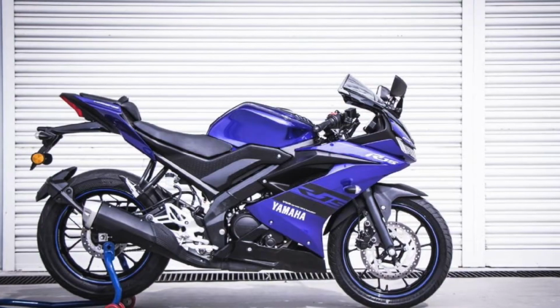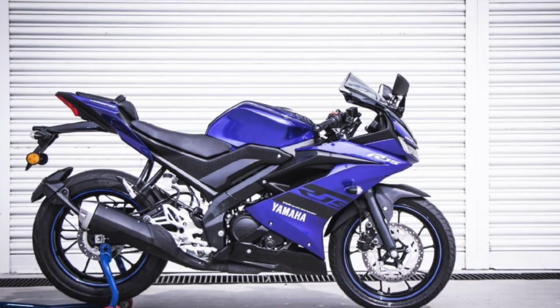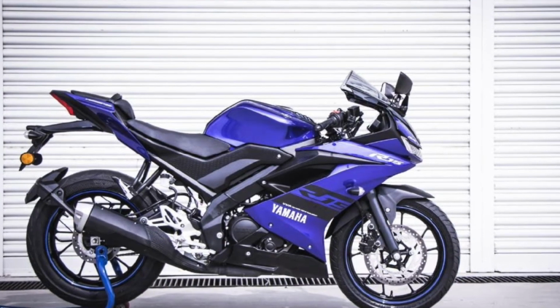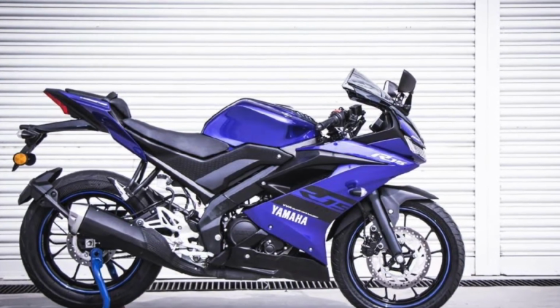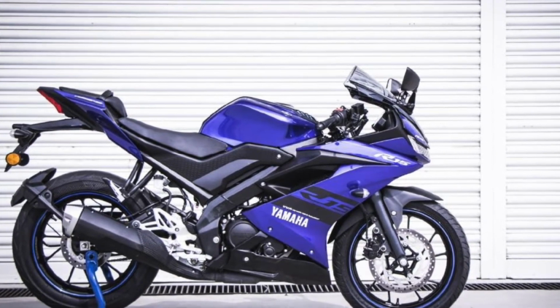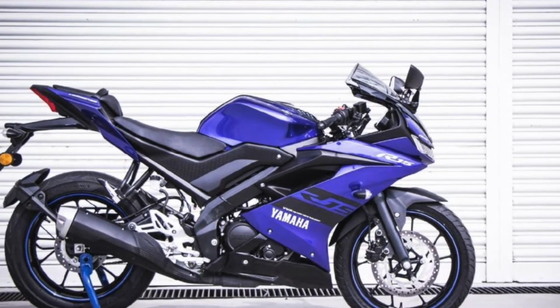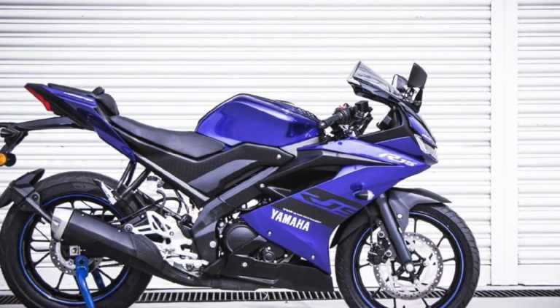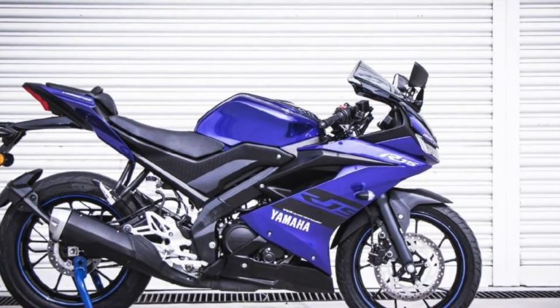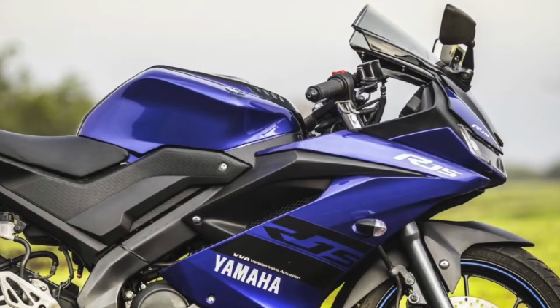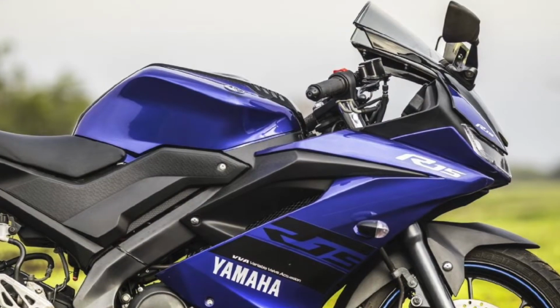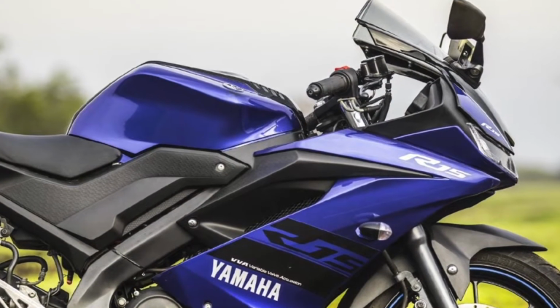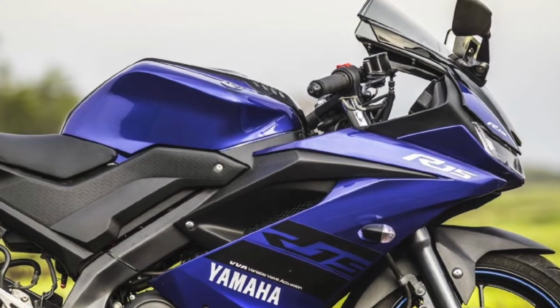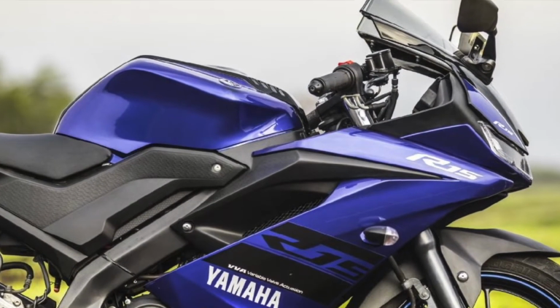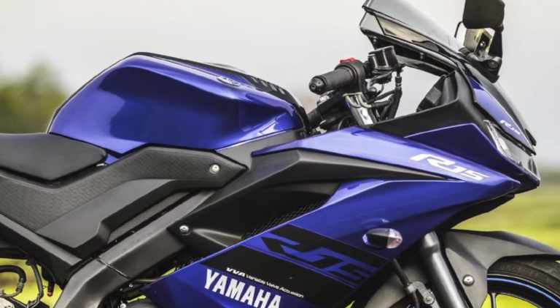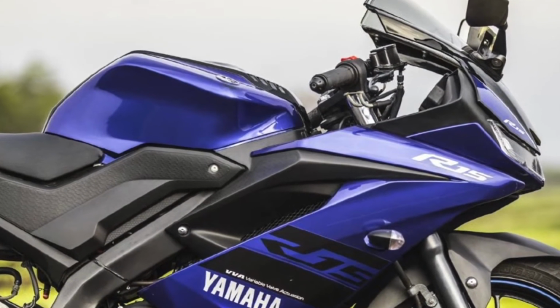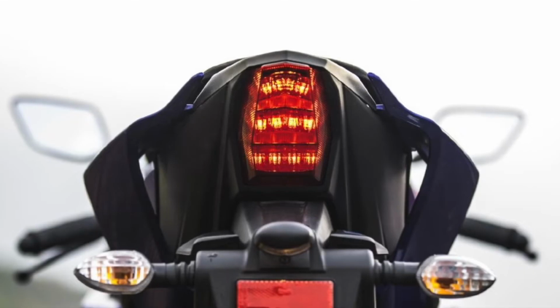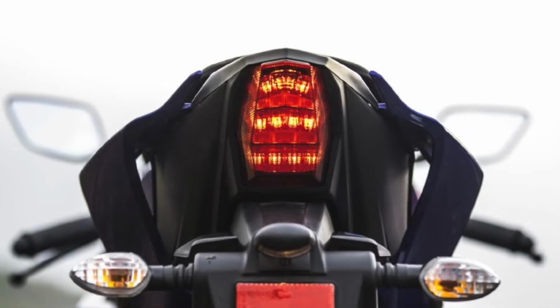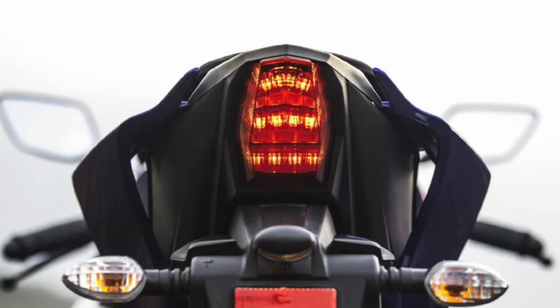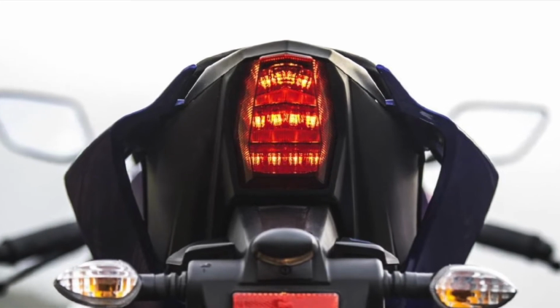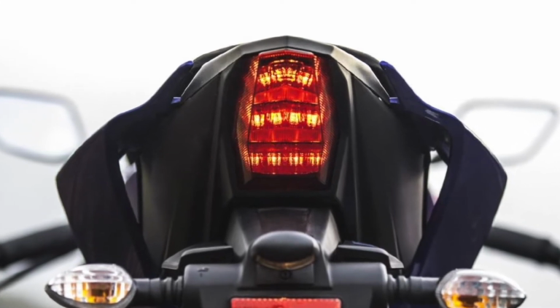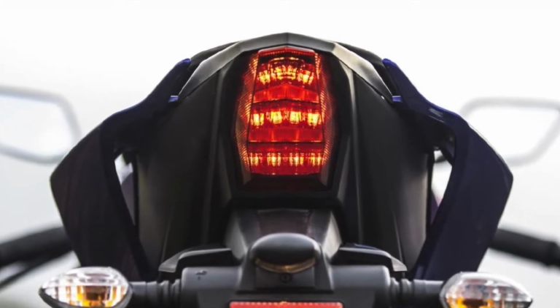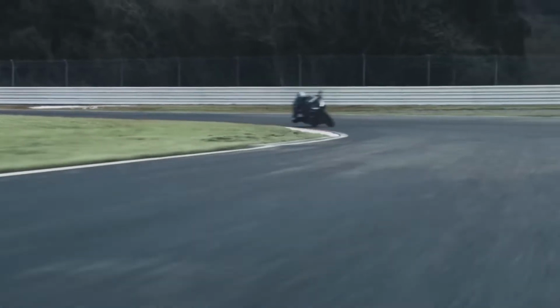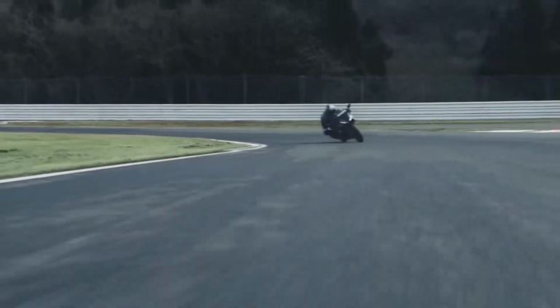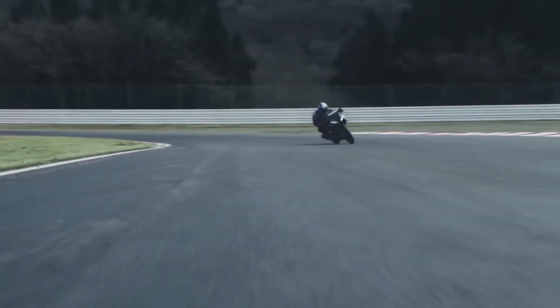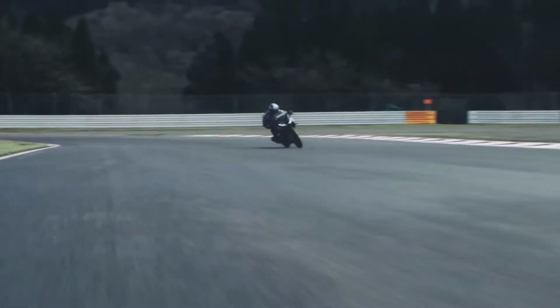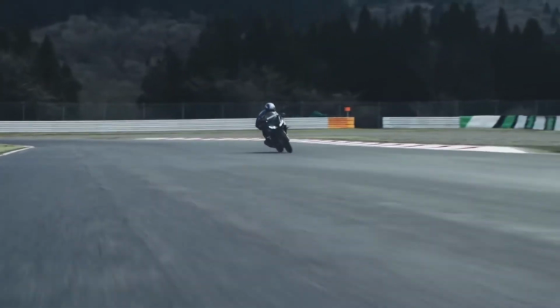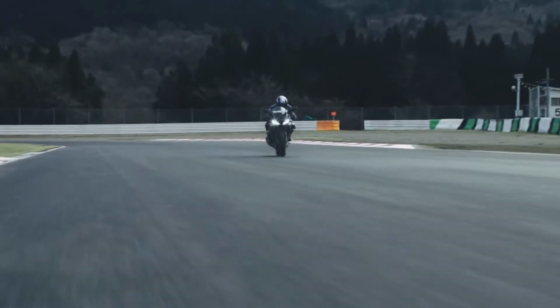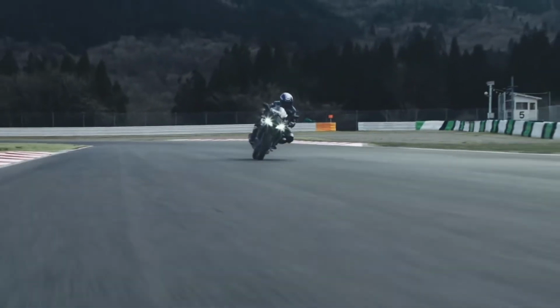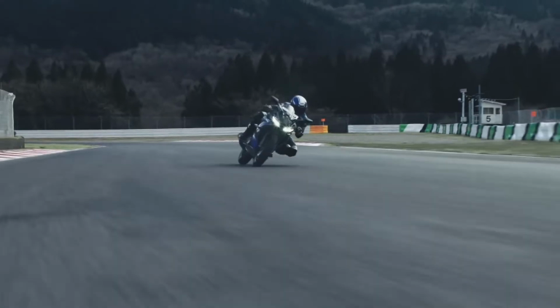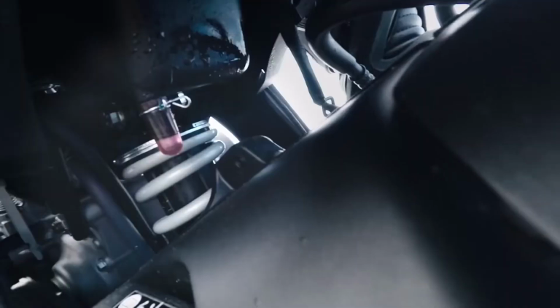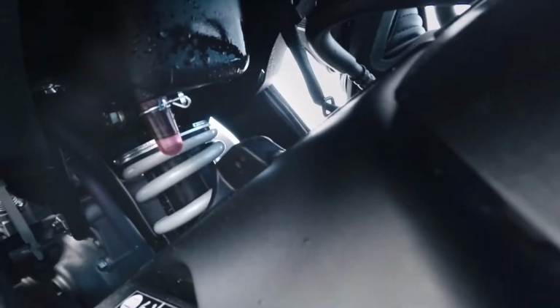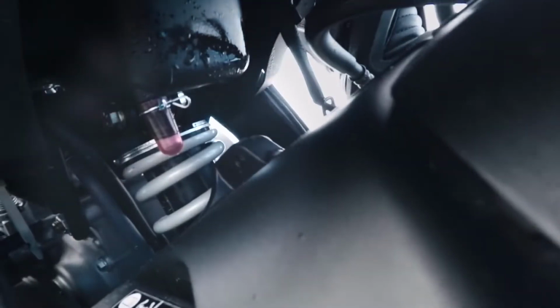The side profile is very striking as it gets a fully-faired body with attractive graphics and funky colors. At the rear it gets a LED tail lamp. Its lean seating position will definitely offer you an exhilarating riding experience.